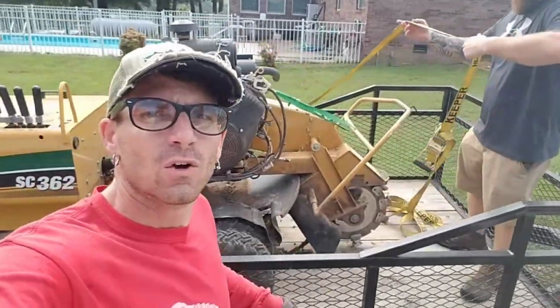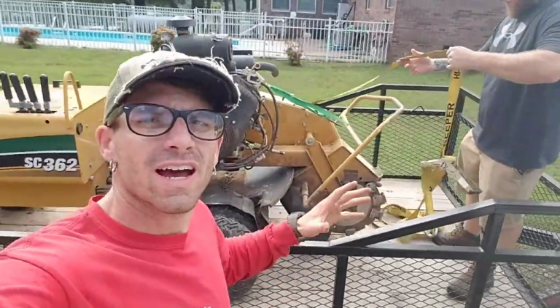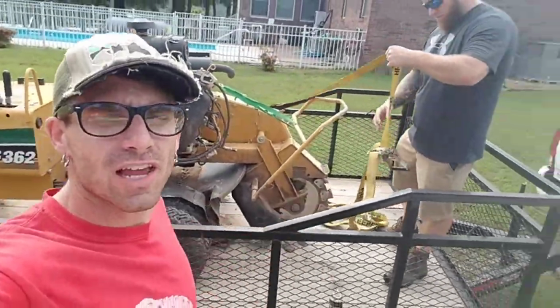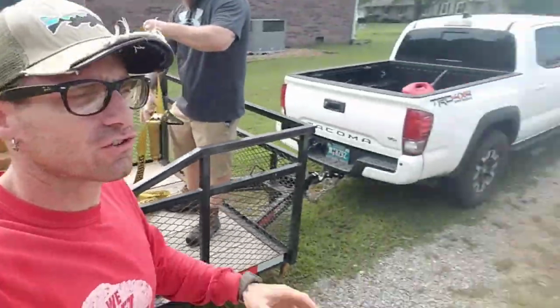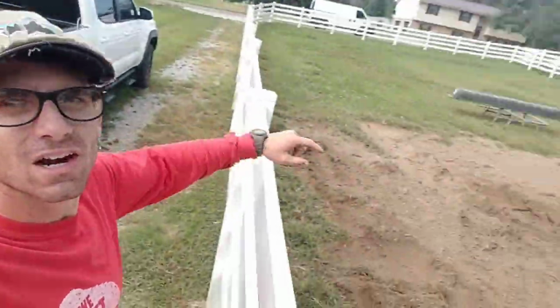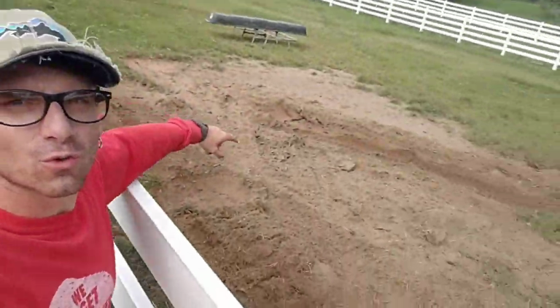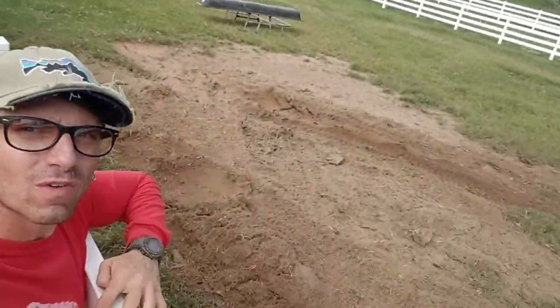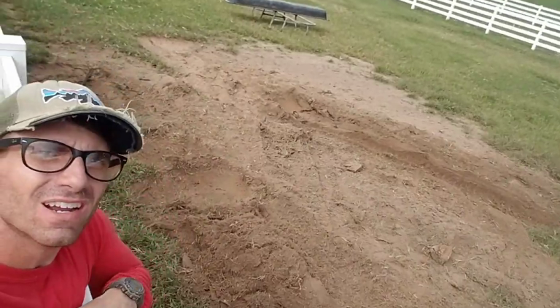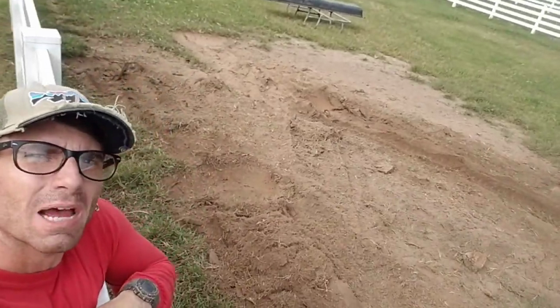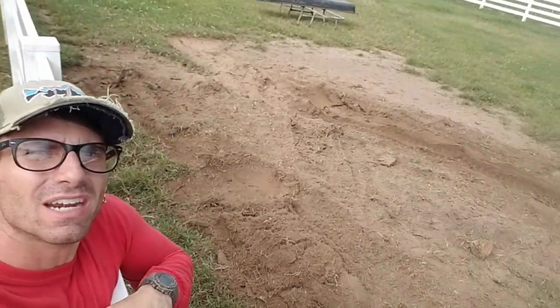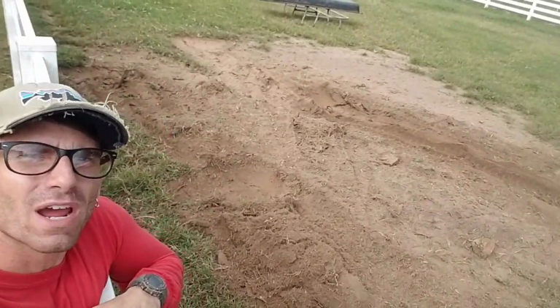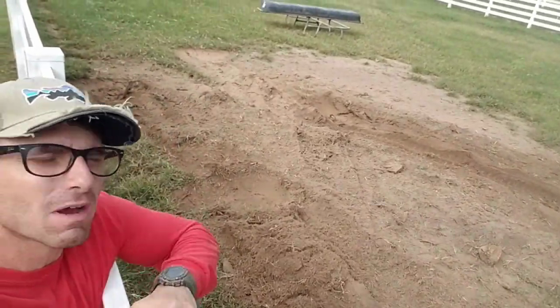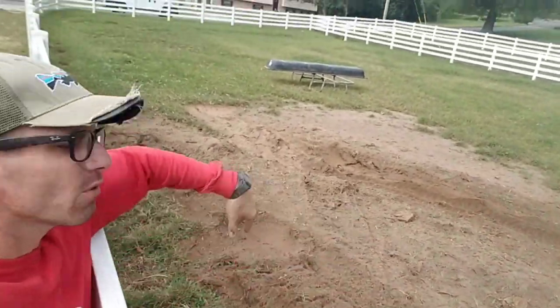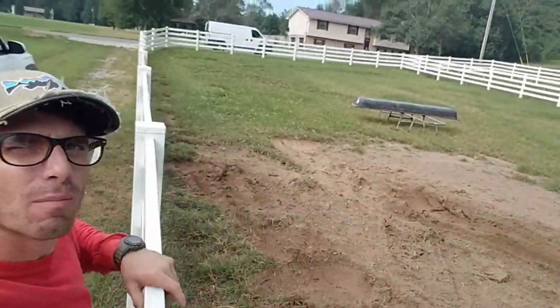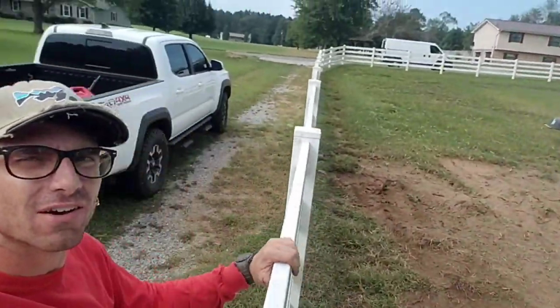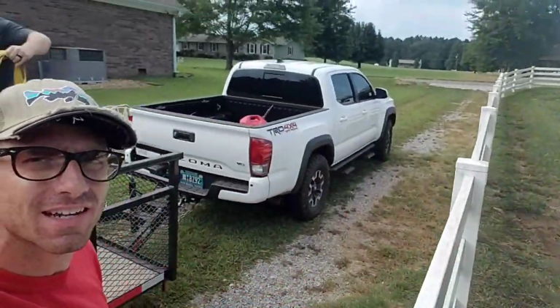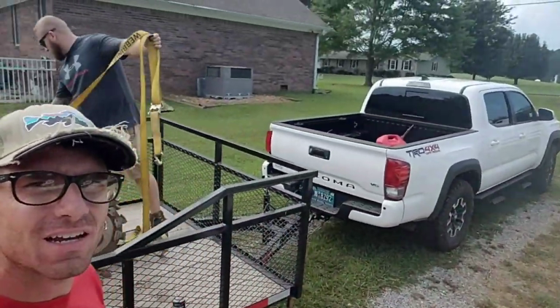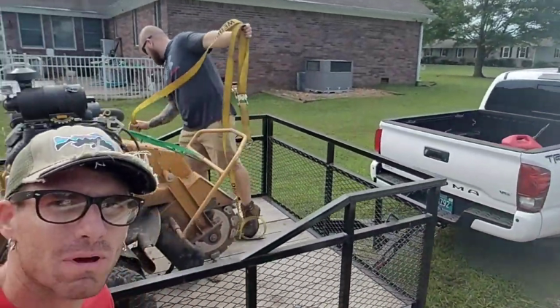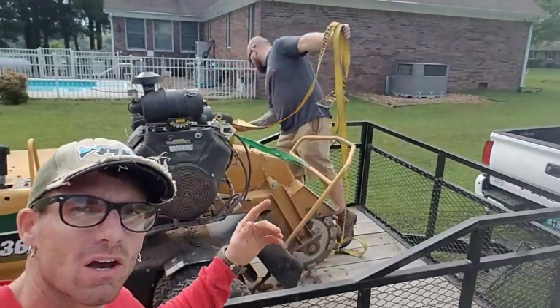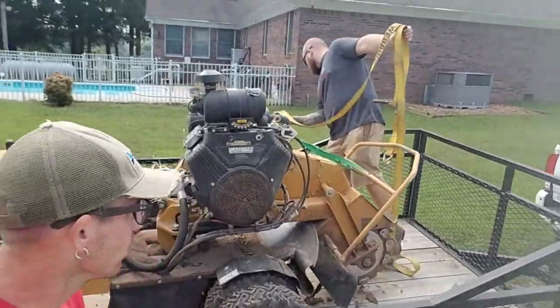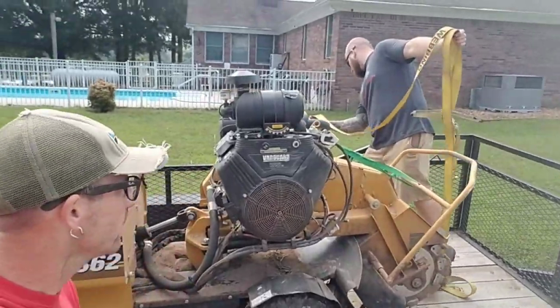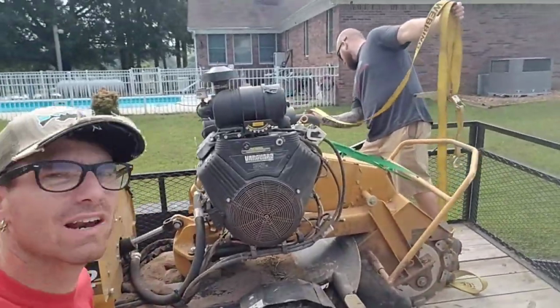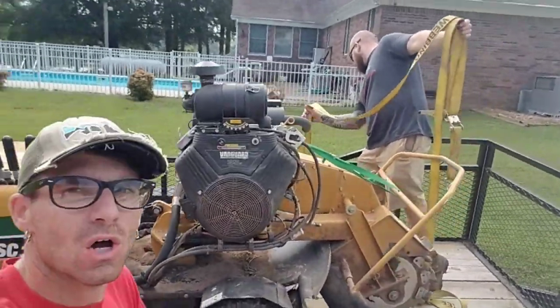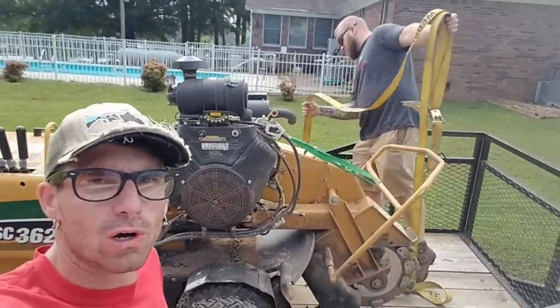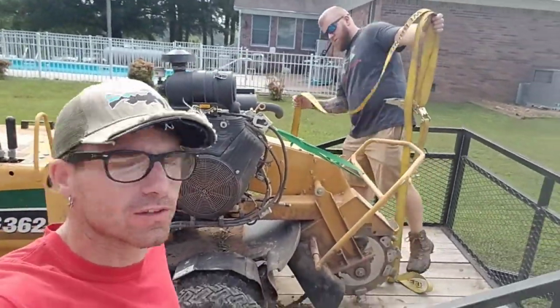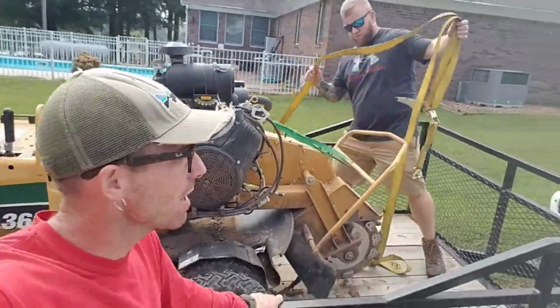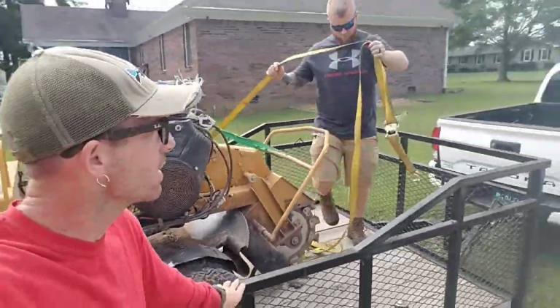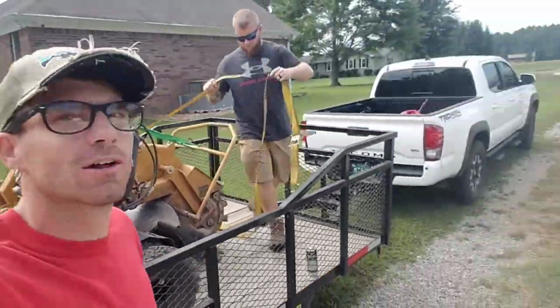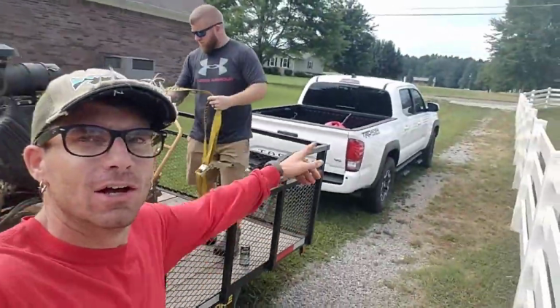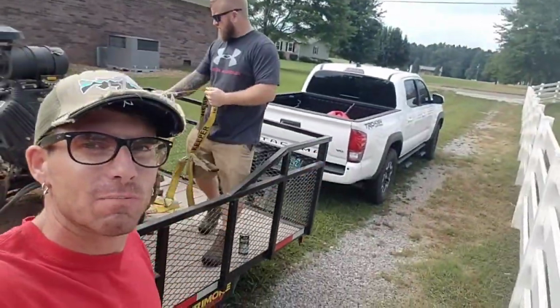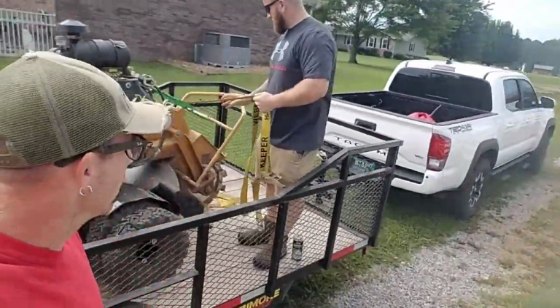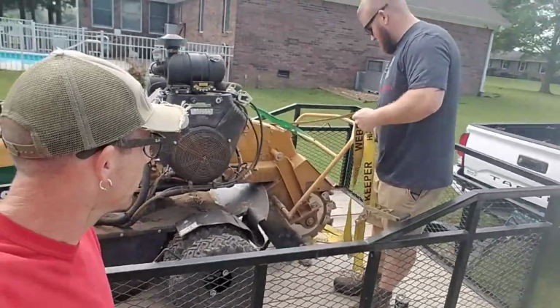I just got finished grinding all these roots over here. I'm getting ready to get the rake out of my van and rake it all back down nice and neat. My main man Hunter Longley is over here right now — we're loading the stump grinder back on the trailer, hooking it back to Hunter's truck.